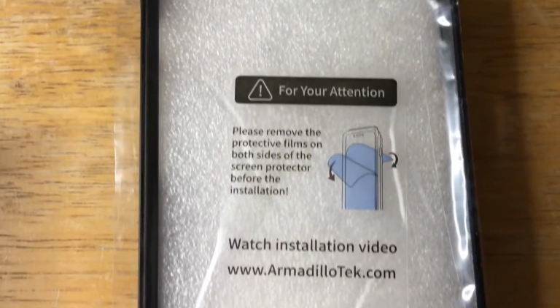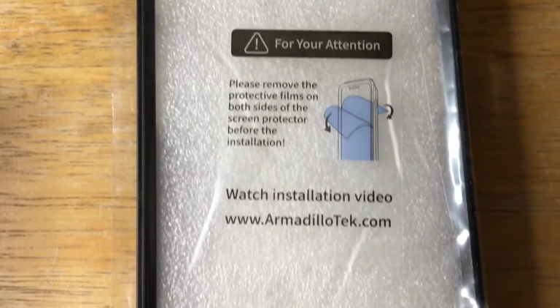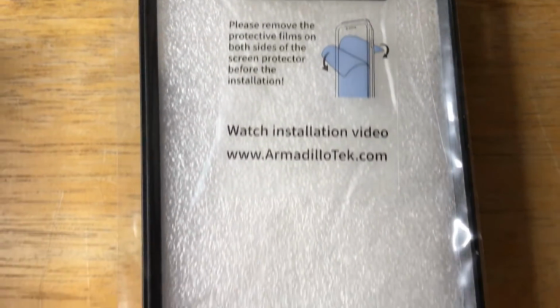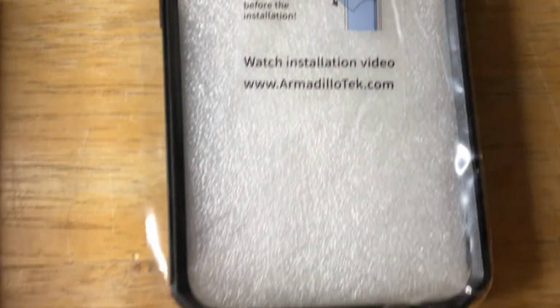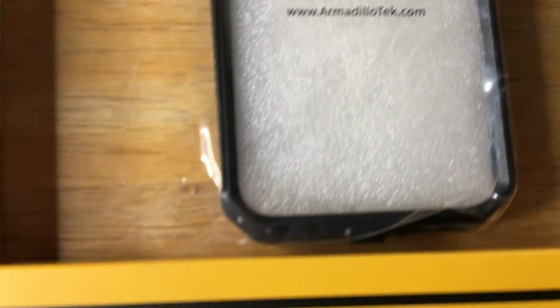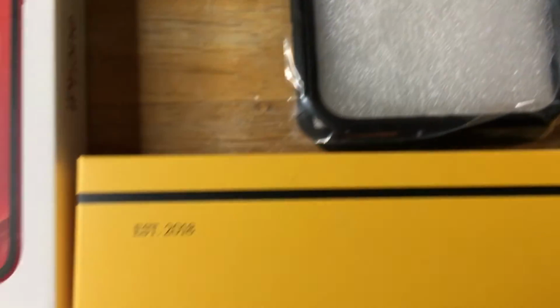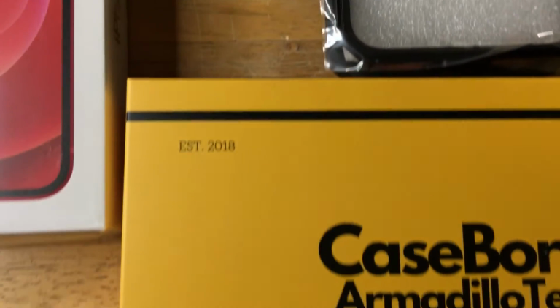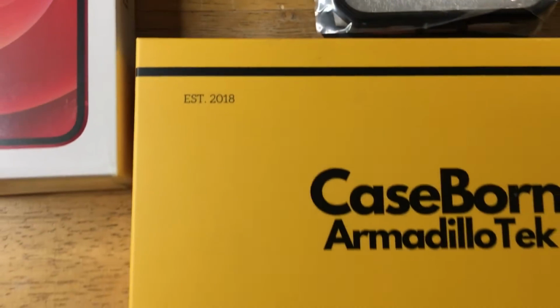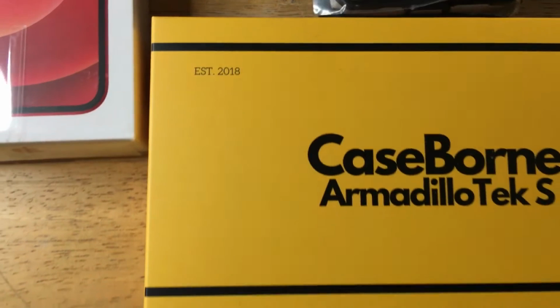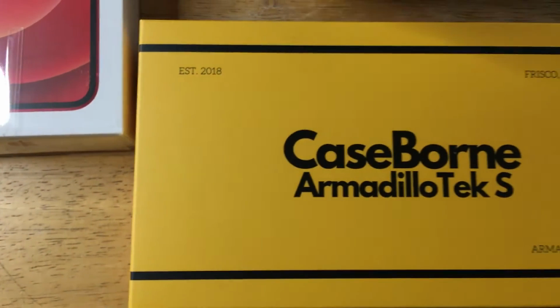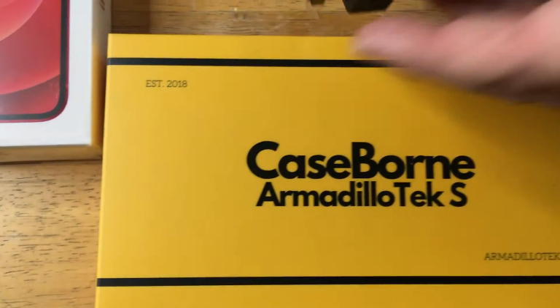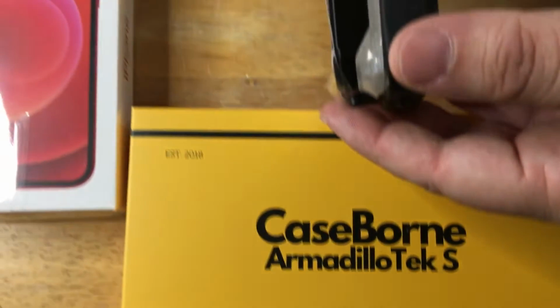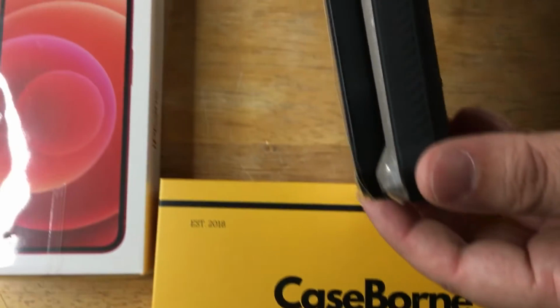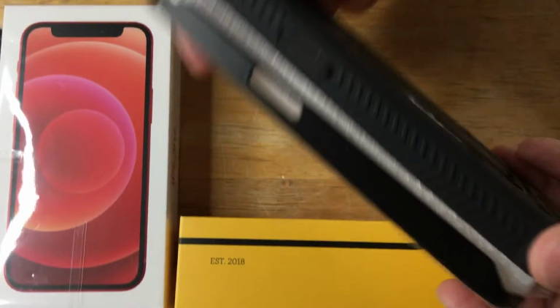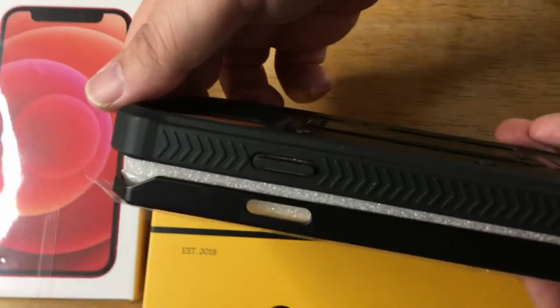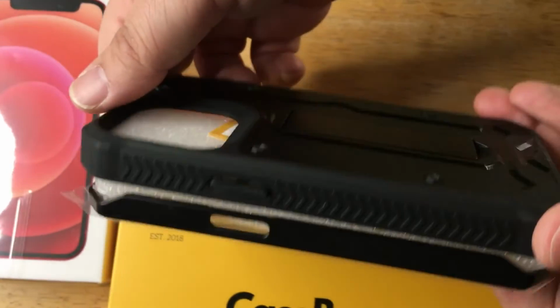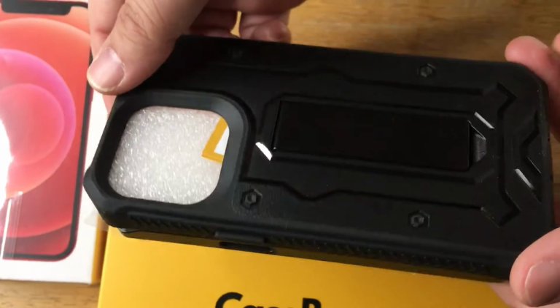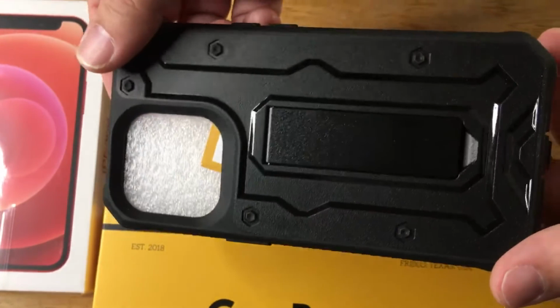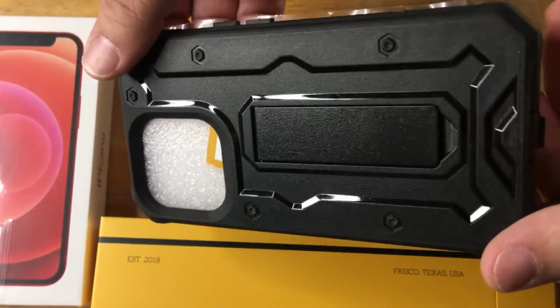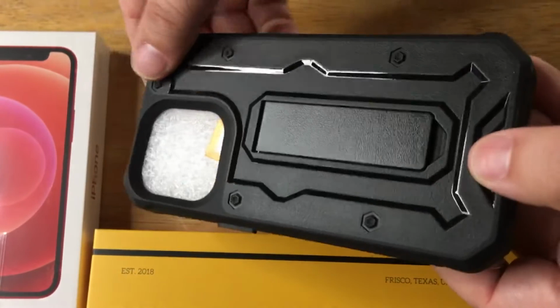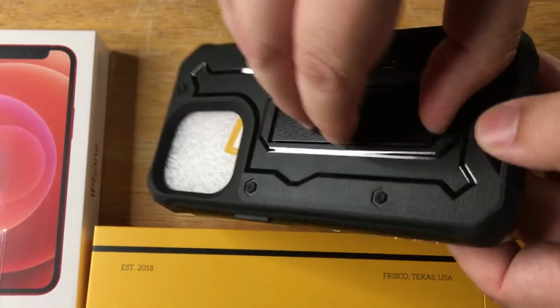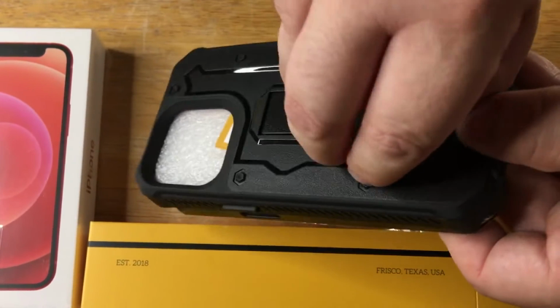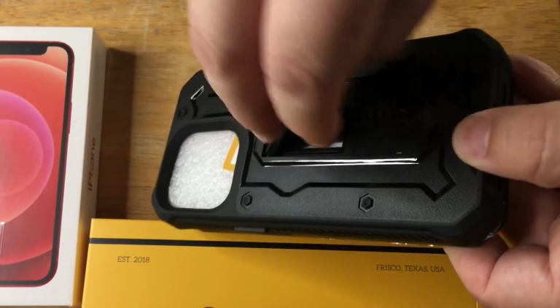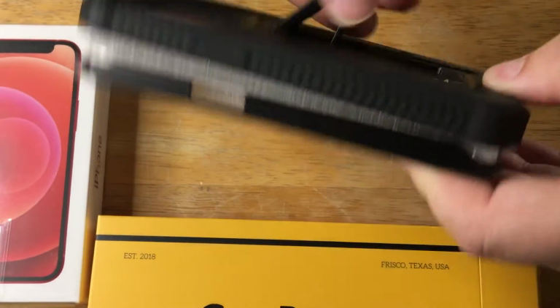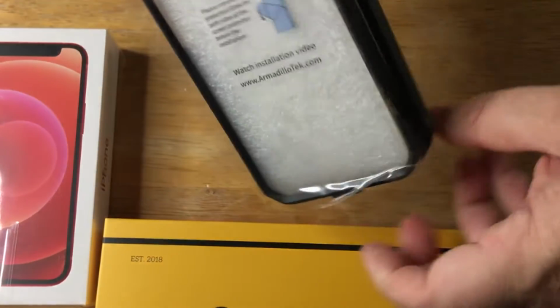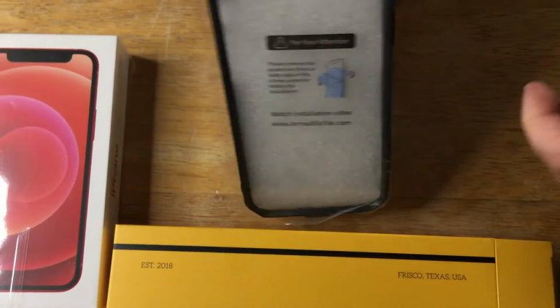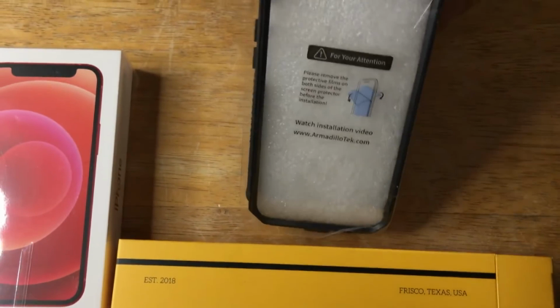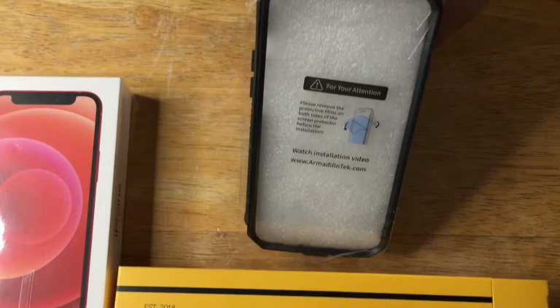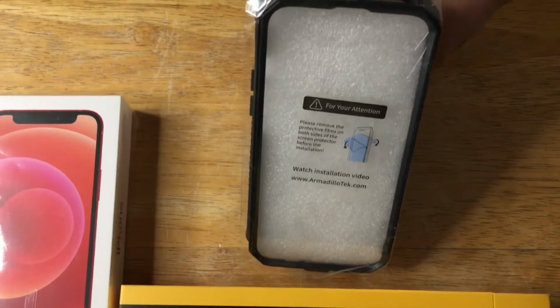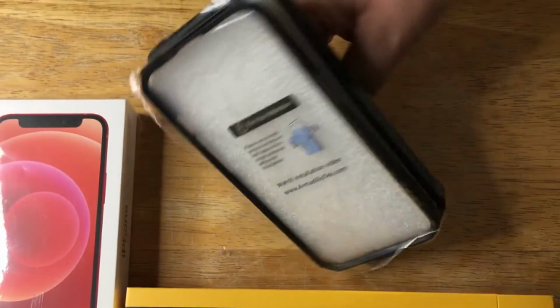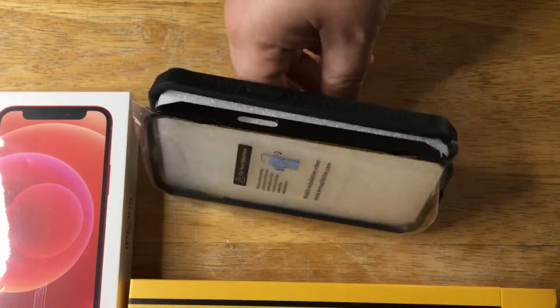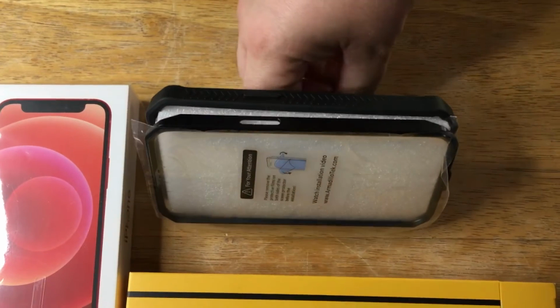Today I'm showing the Armadillo Tech case board V-series case, and you can see it comes in two pieces right here. It's black in color, even the kickstand is black, so you can do vertical like that, or you can do horizontal like that.